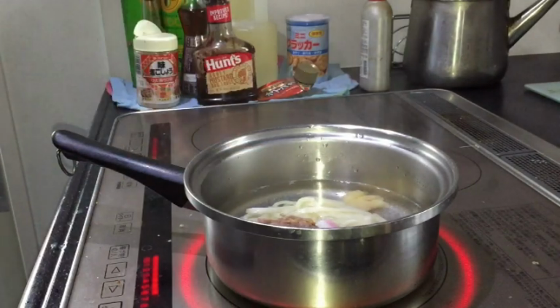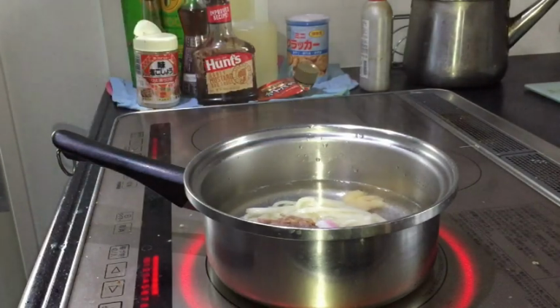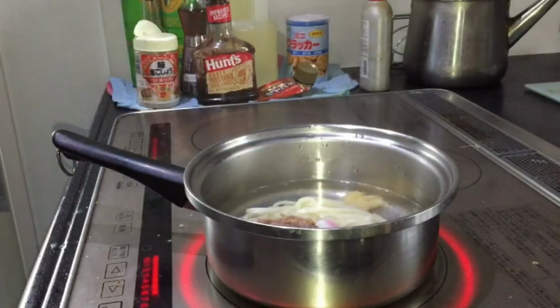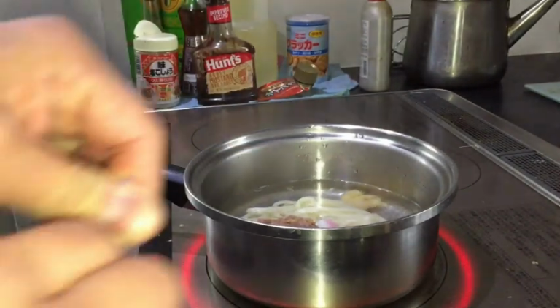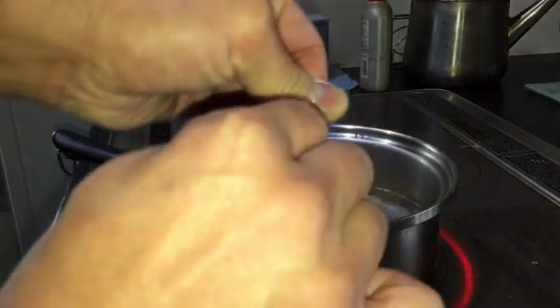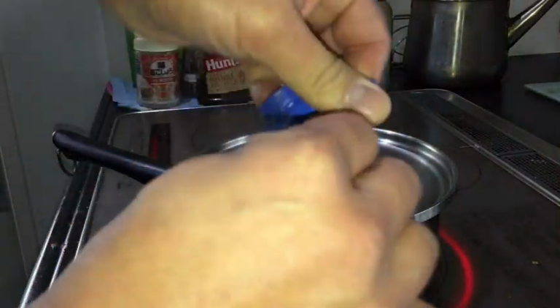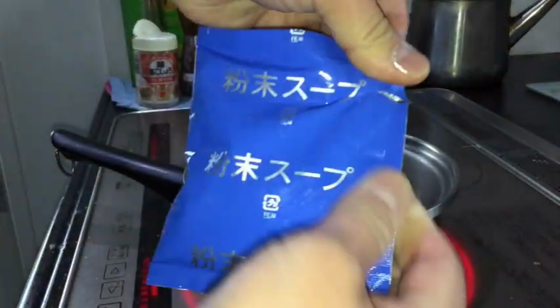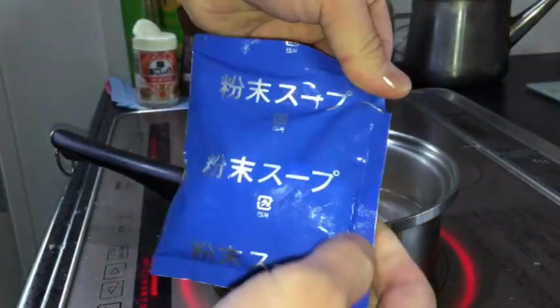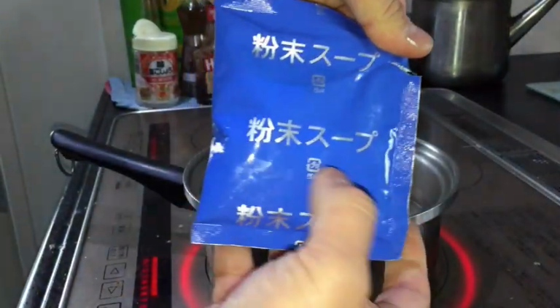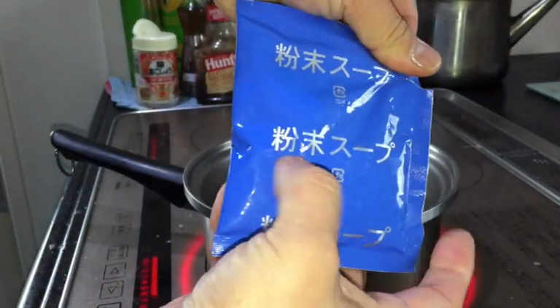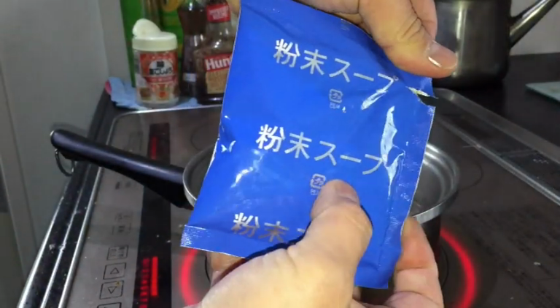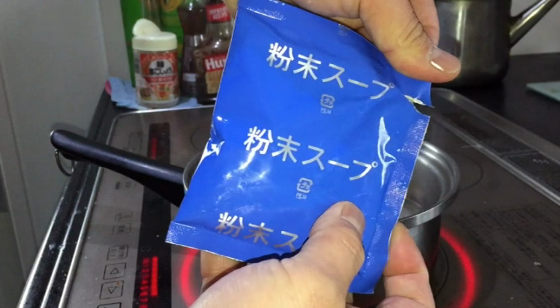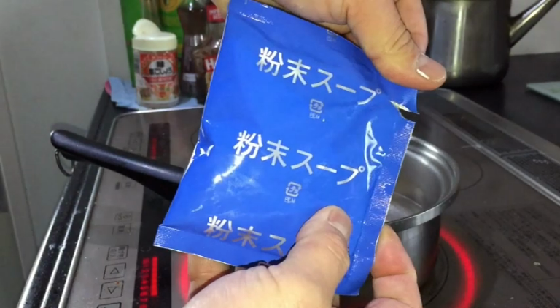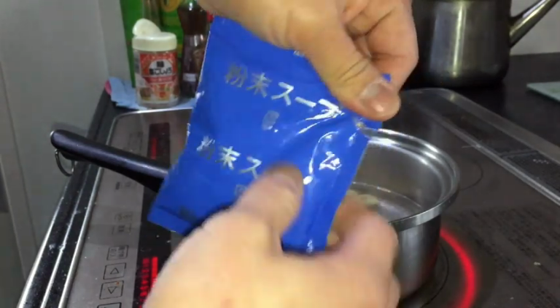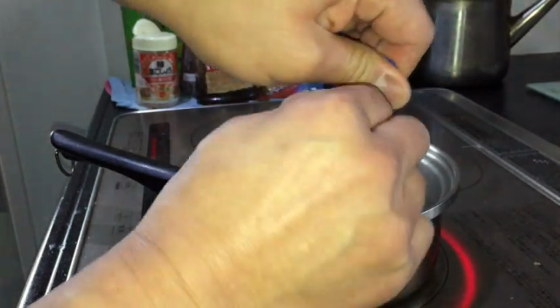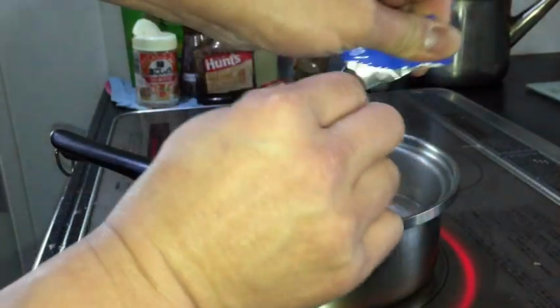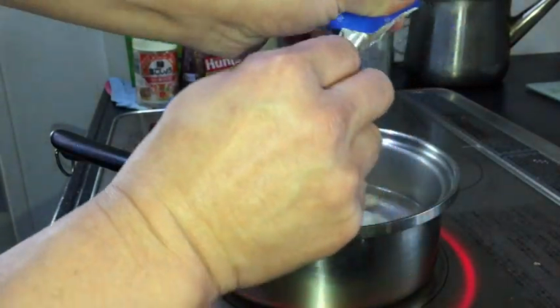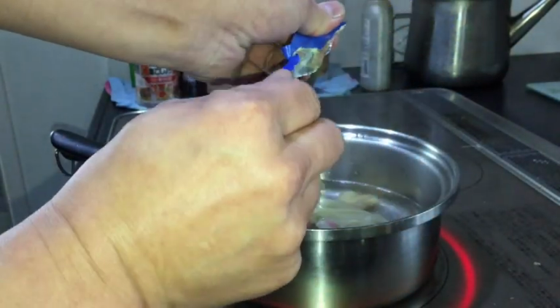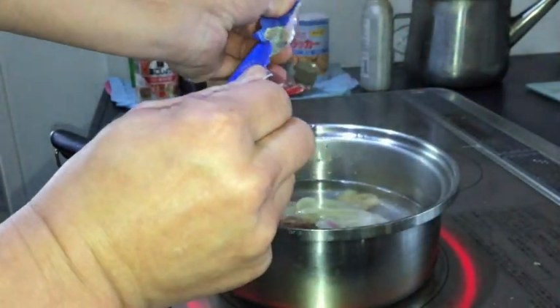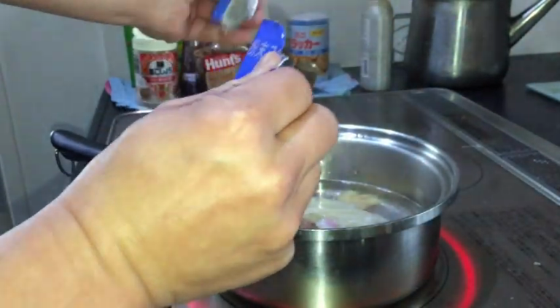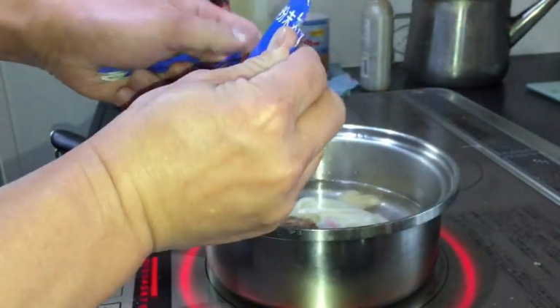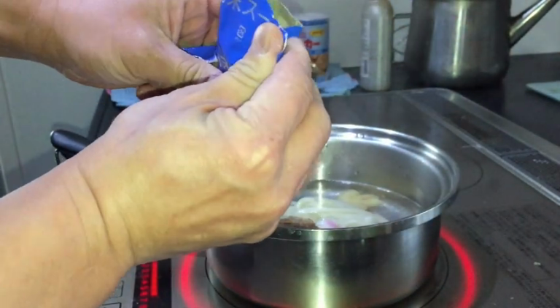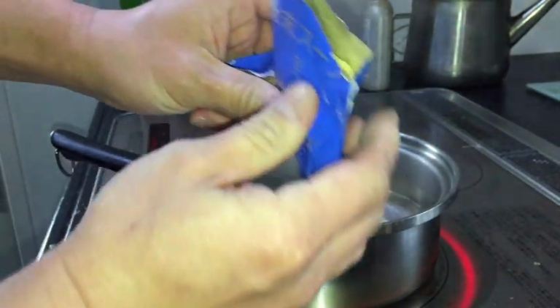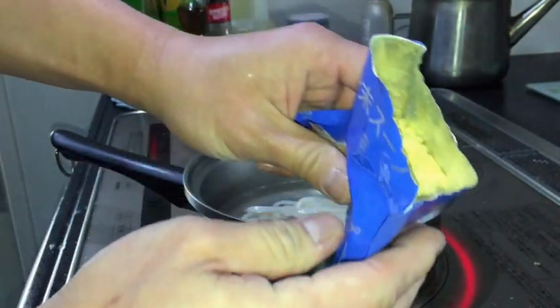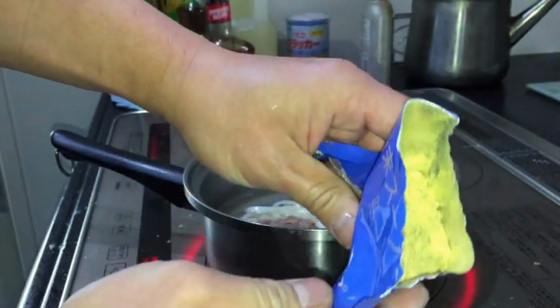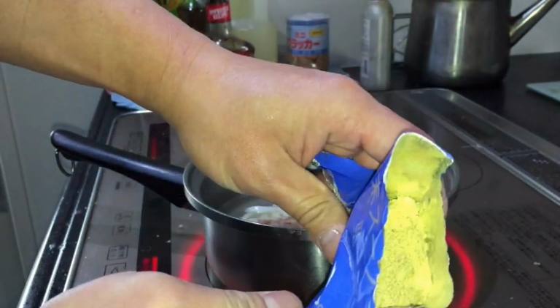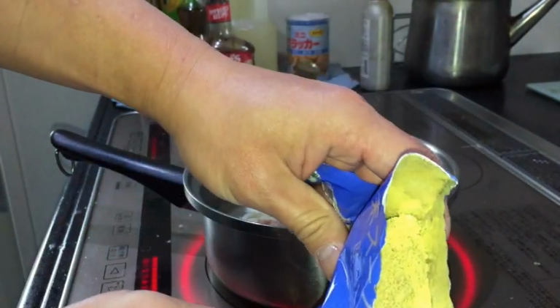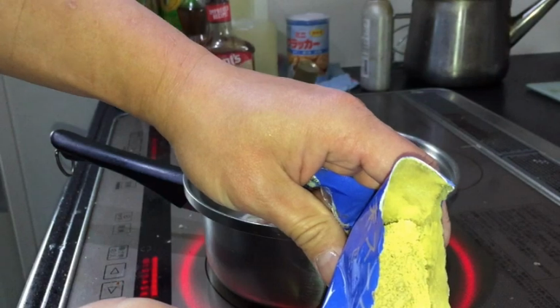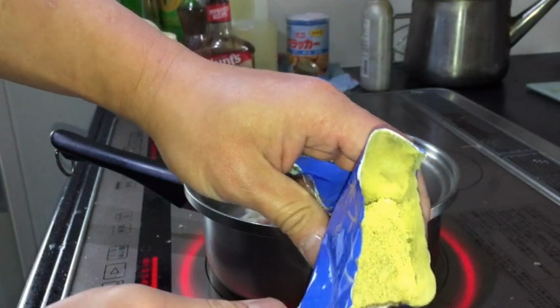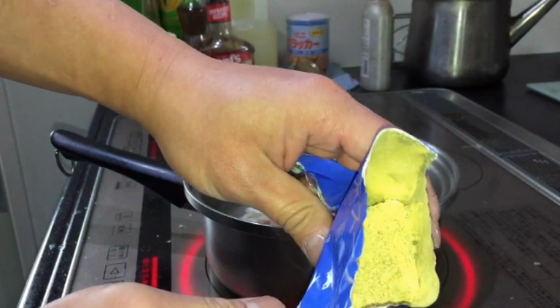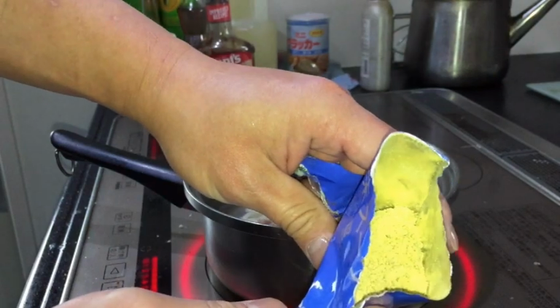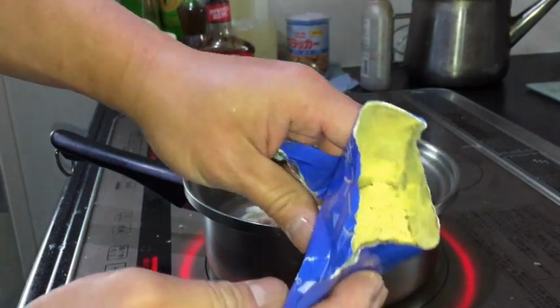I cooked the entire thing for two minutes and now I'm going to open this soup. It's powdered and it's curry flavored.